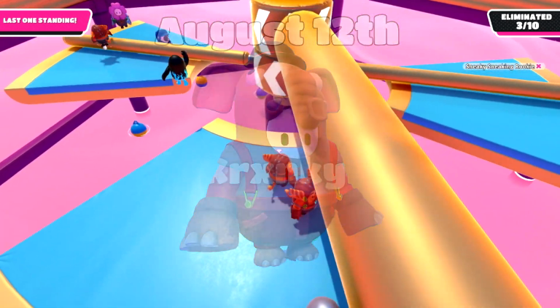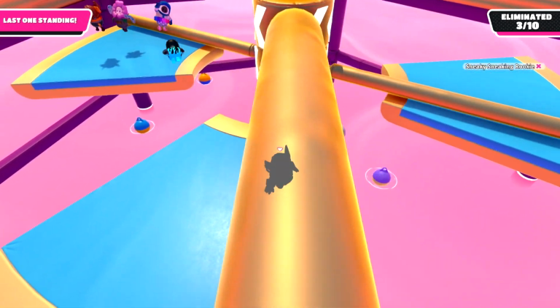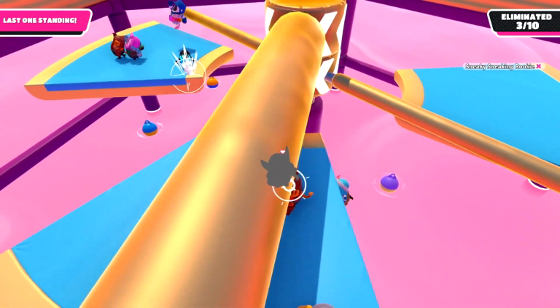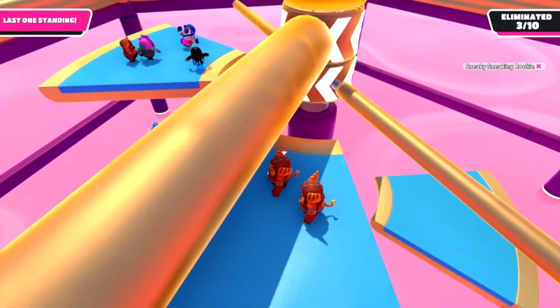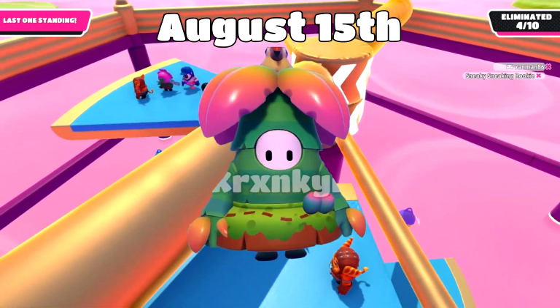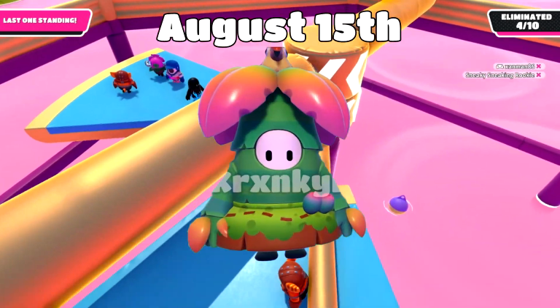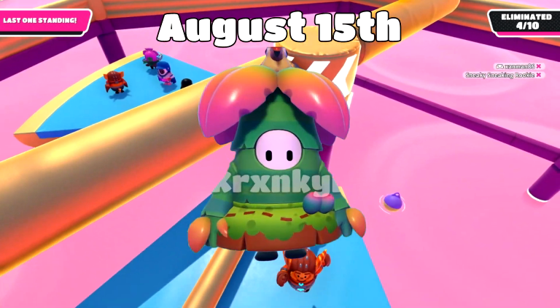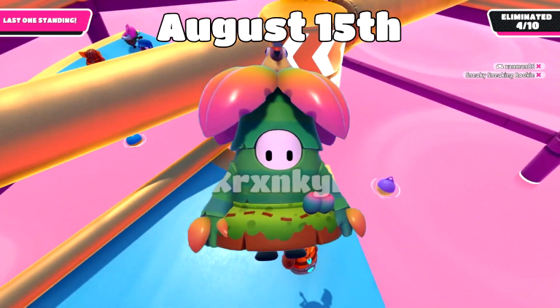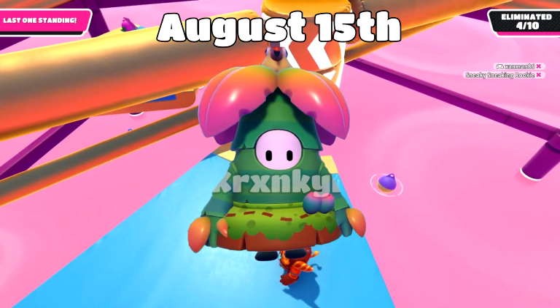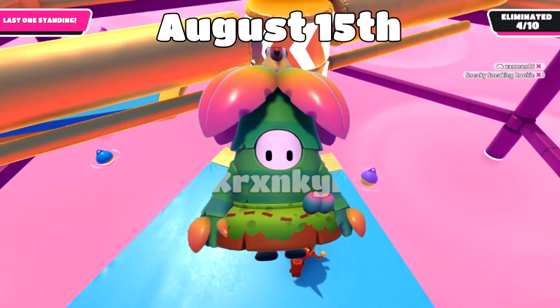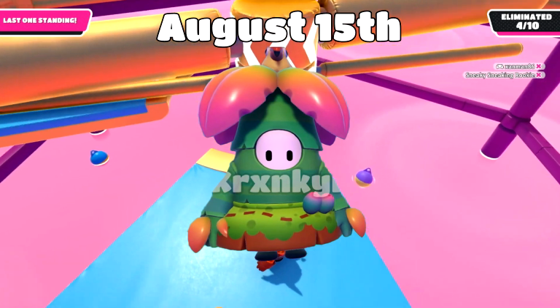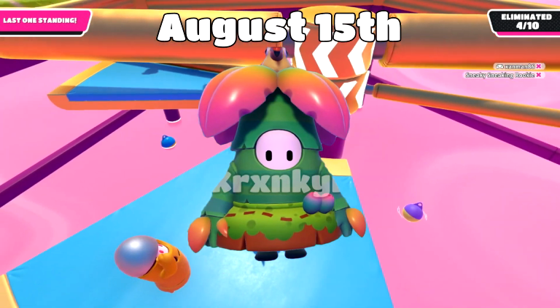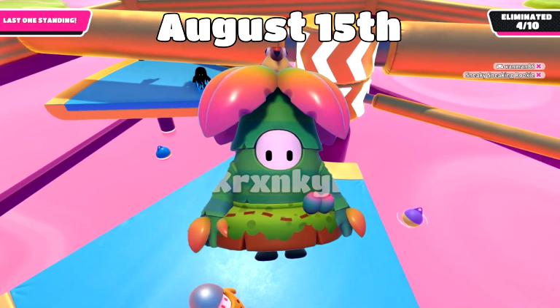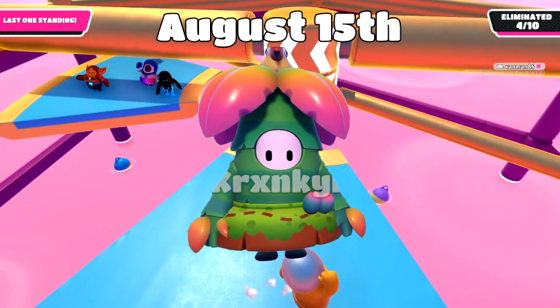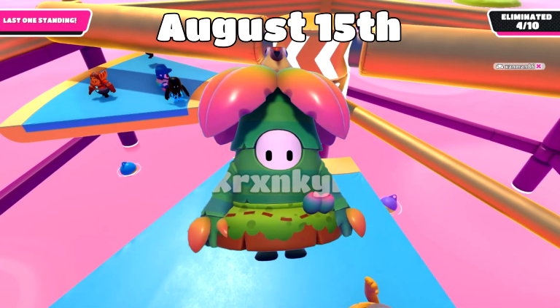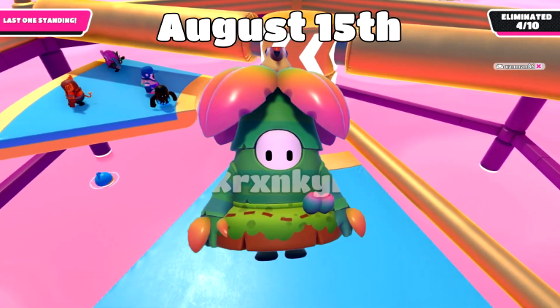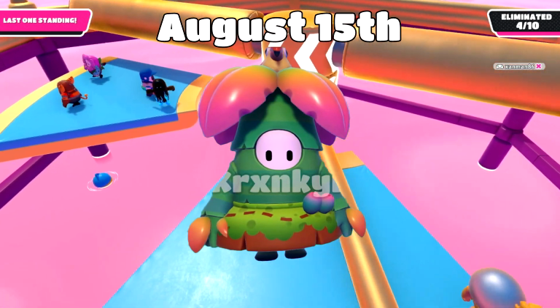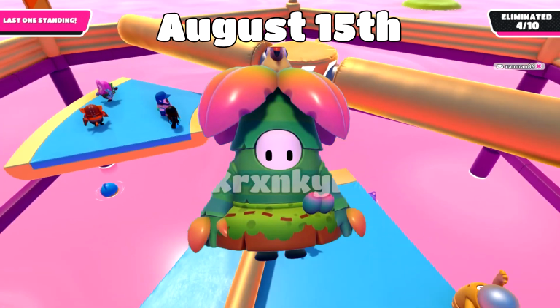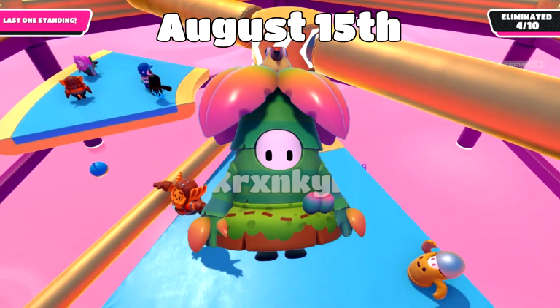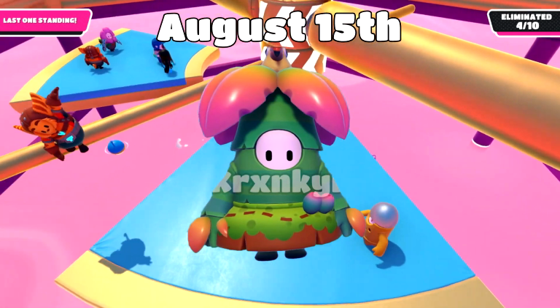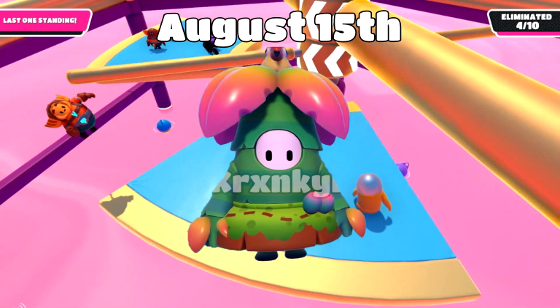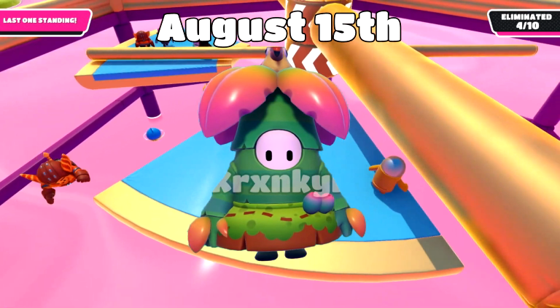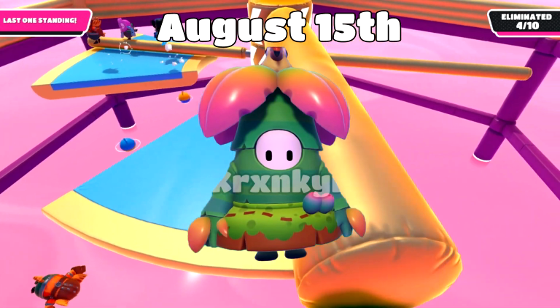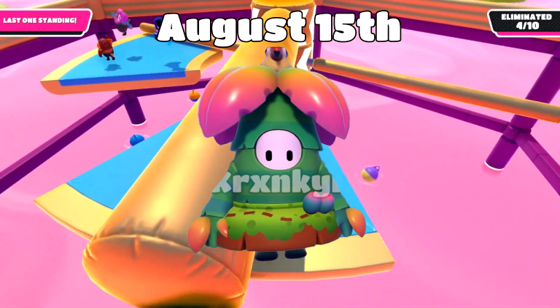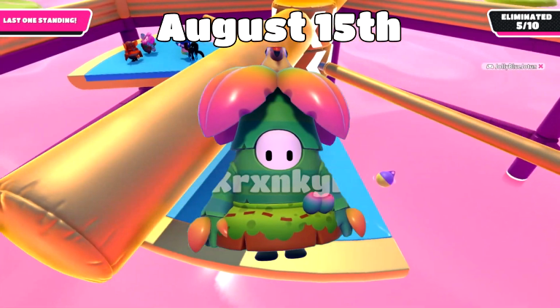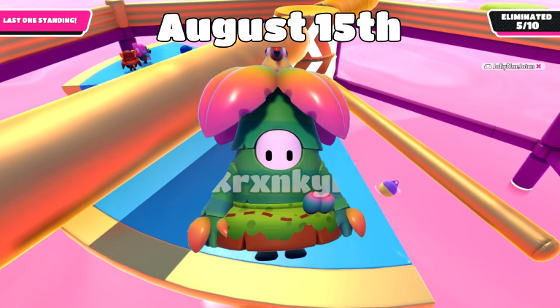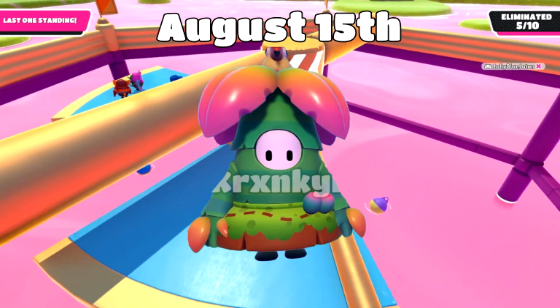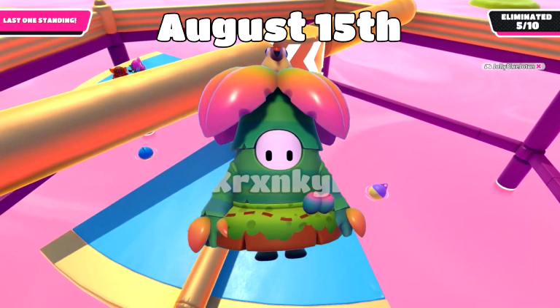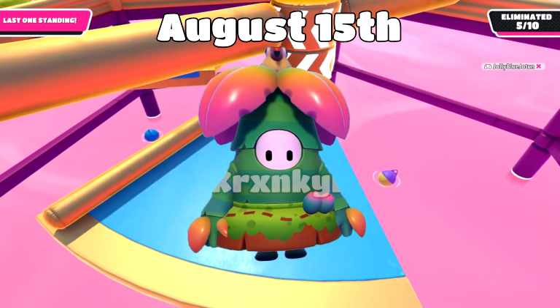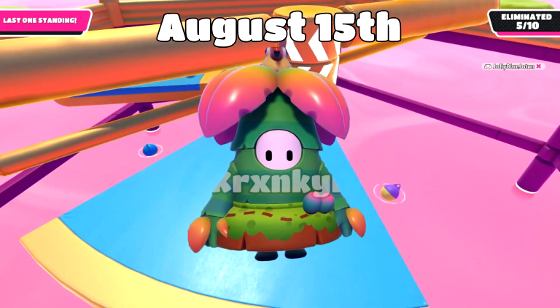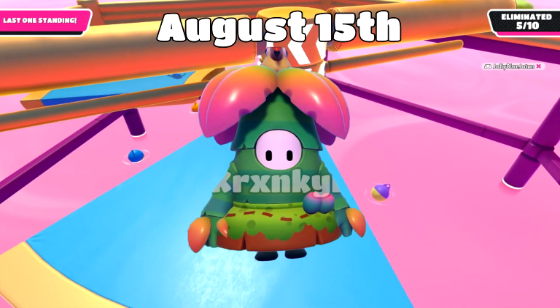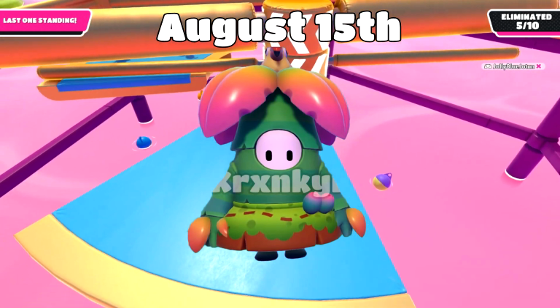Next, we got August 15th, where we'll be seeing the Placid Palm Tree for one crown top and bottom, and the Tropic Lake It's Hot color for 1,000 kudos.